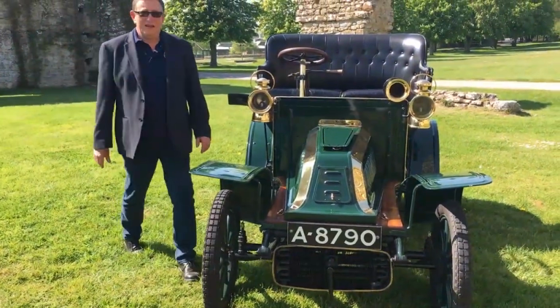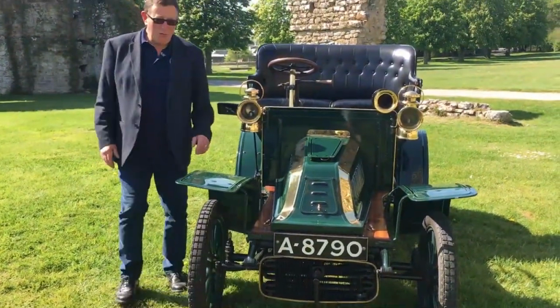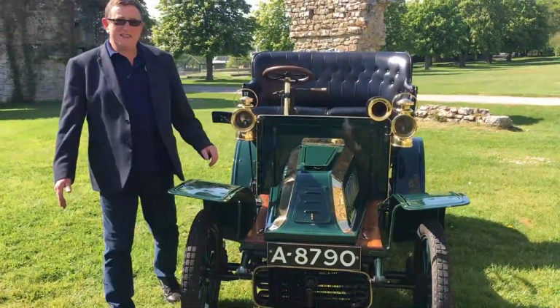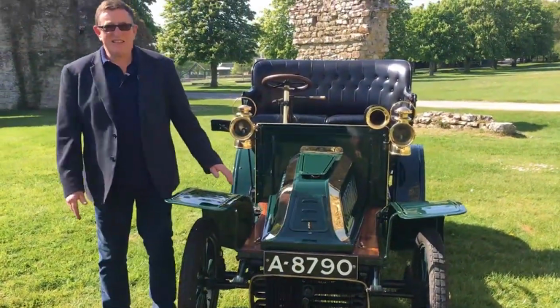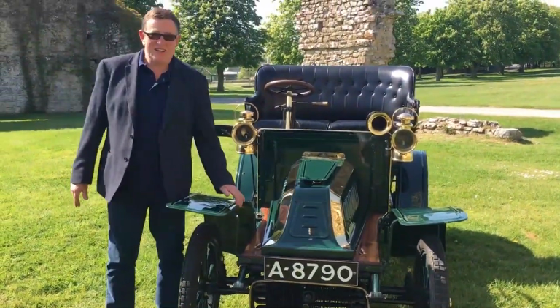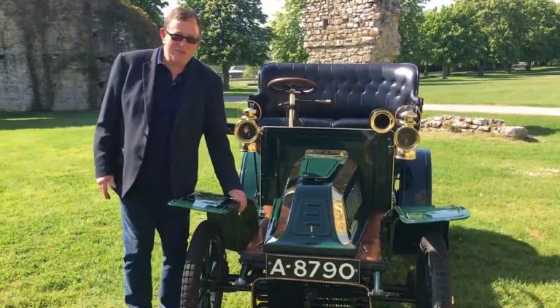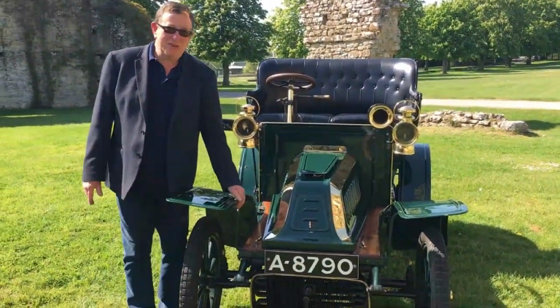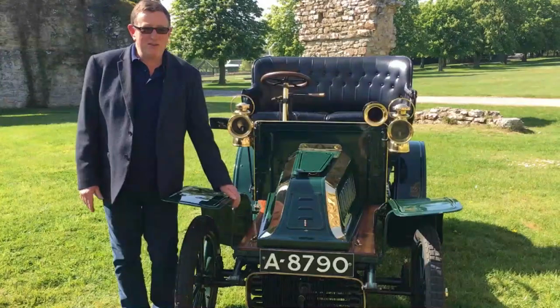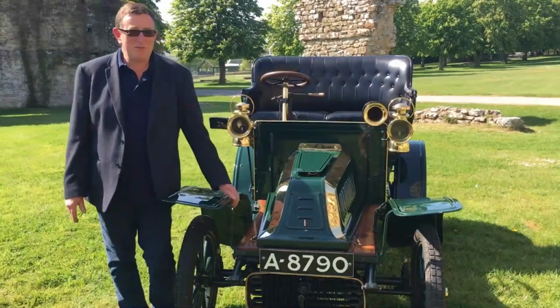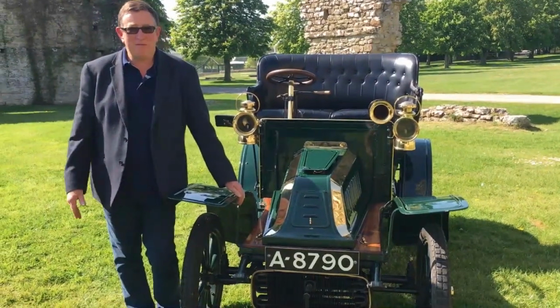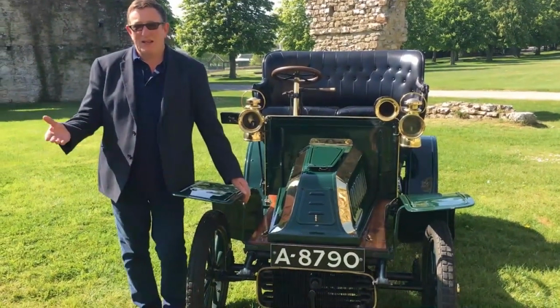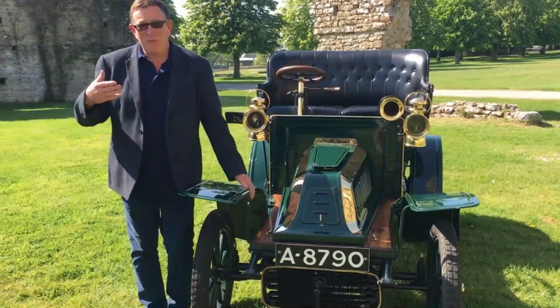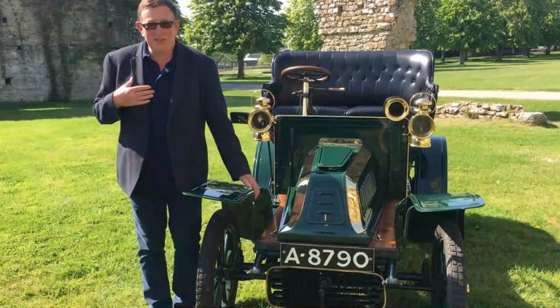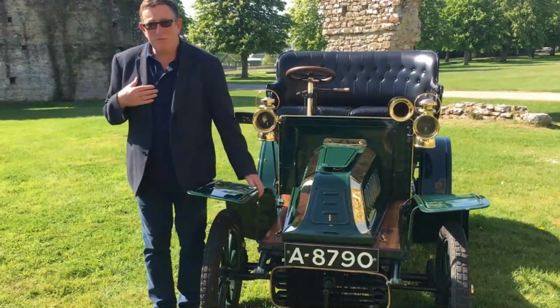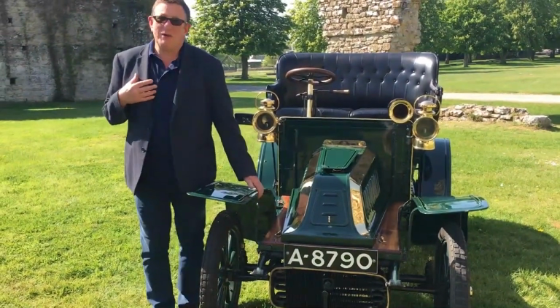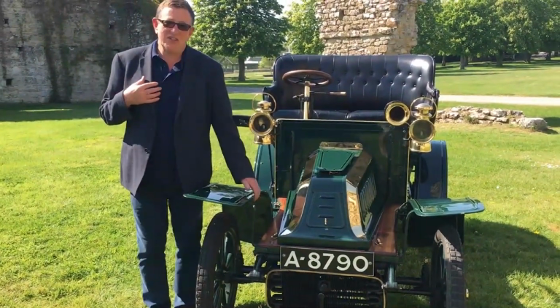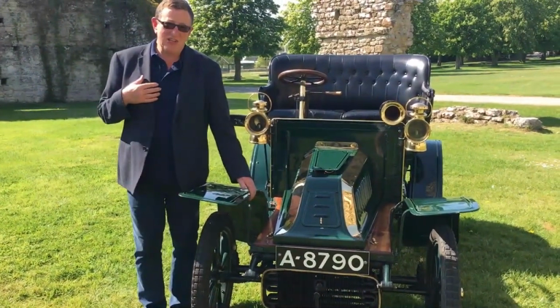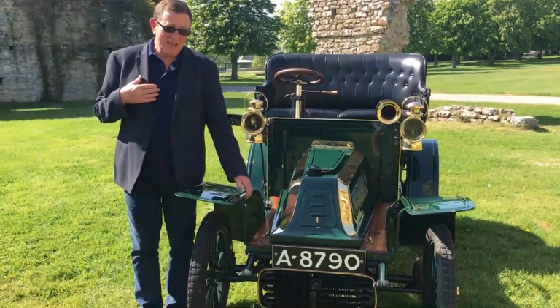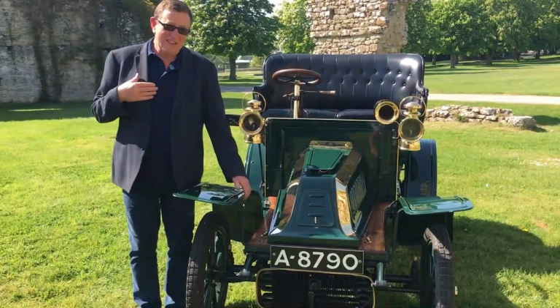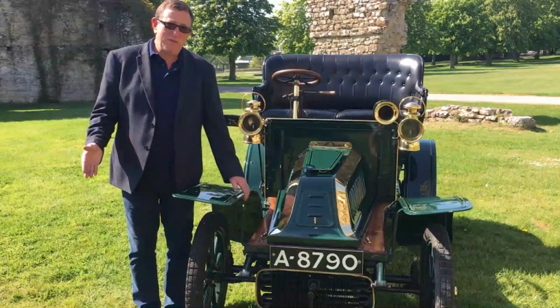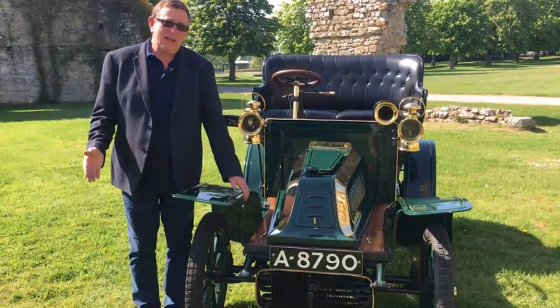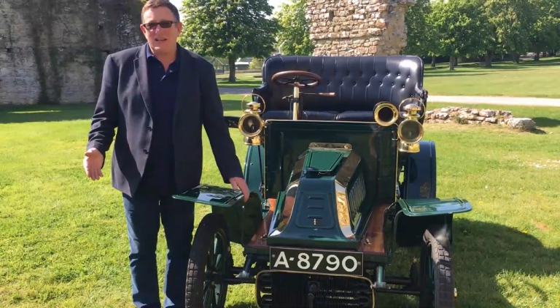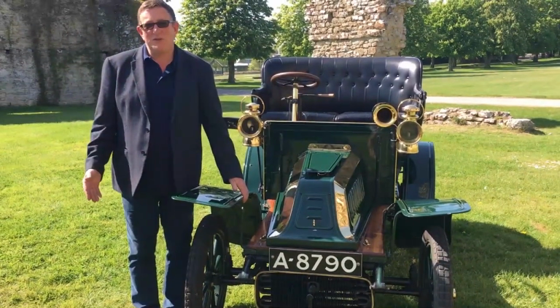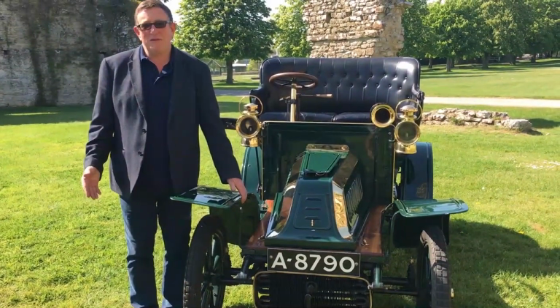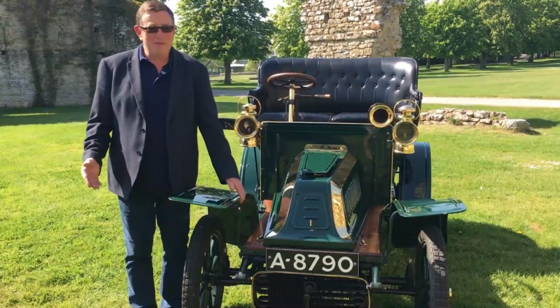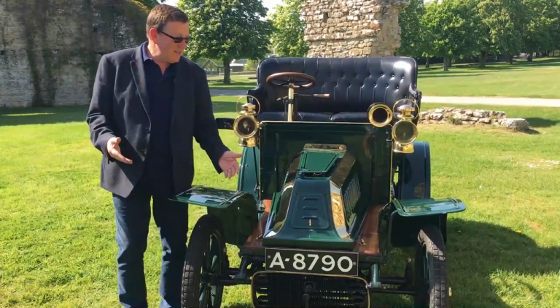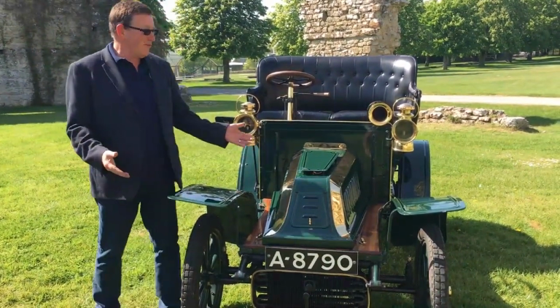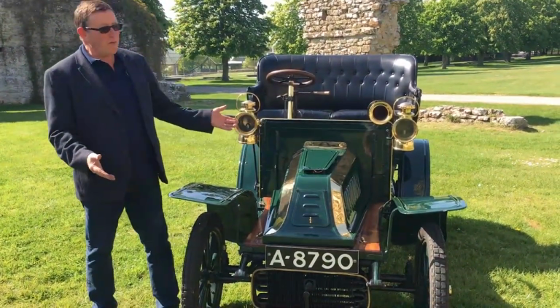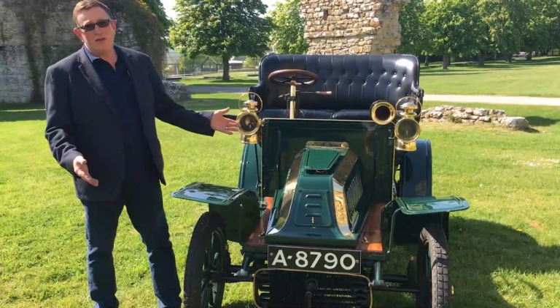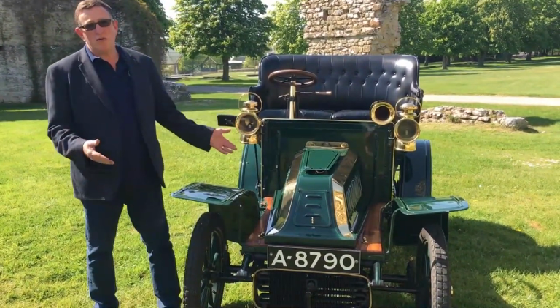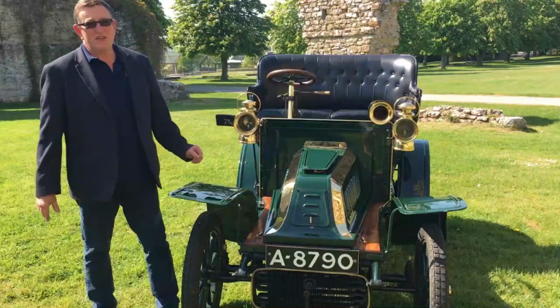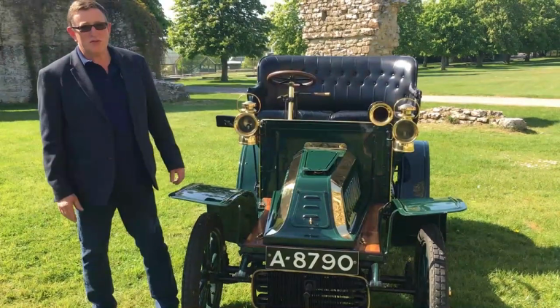Hello and welcome to the next in the series of Start-ups and Cars at the Motor Museum. My name is Doug Hill, Museum Manager and Chief Engineer, and today from the collection of the National Motor Museum we have the 1904 Q model de Dion Bouton.